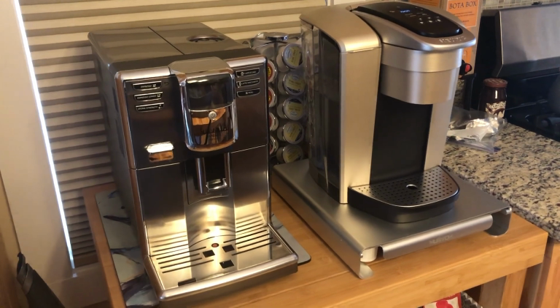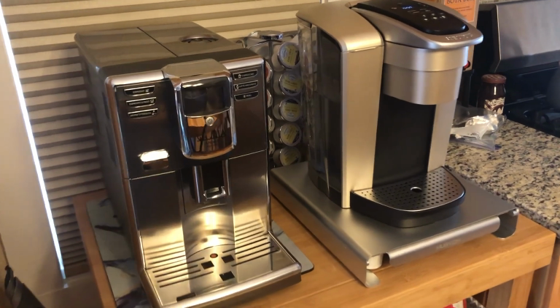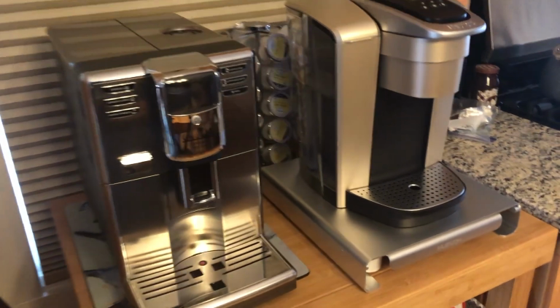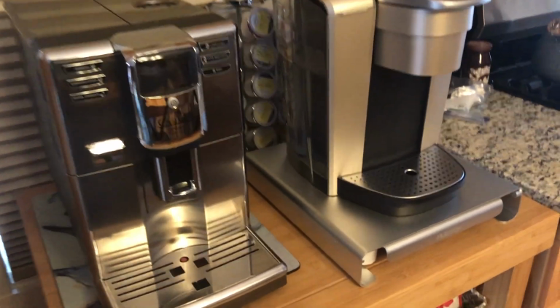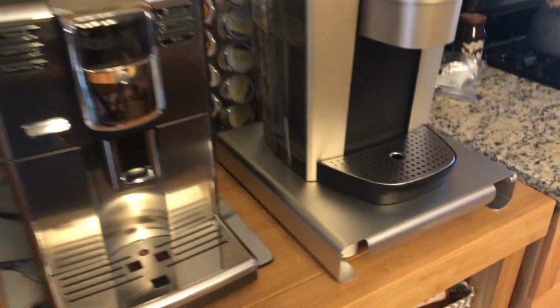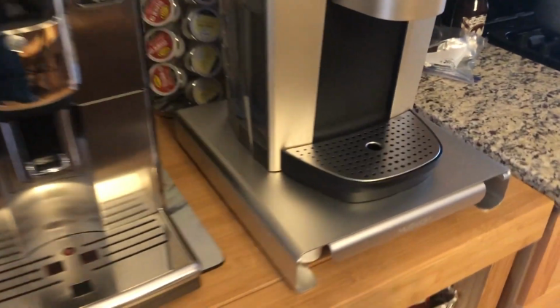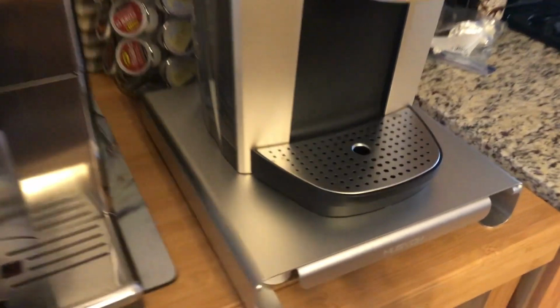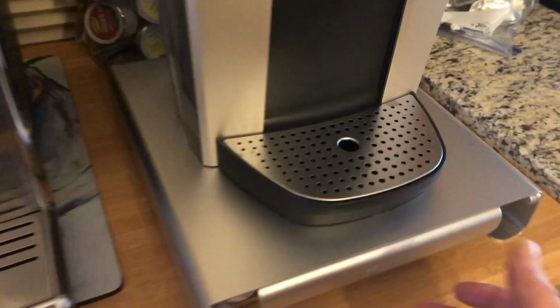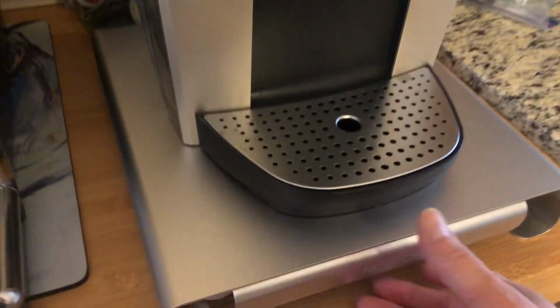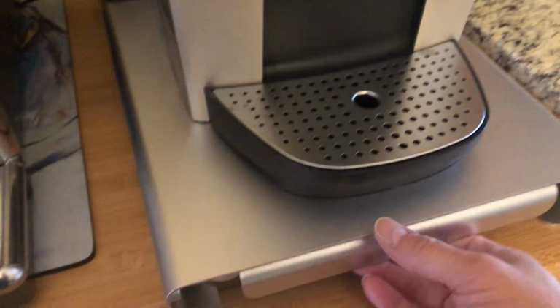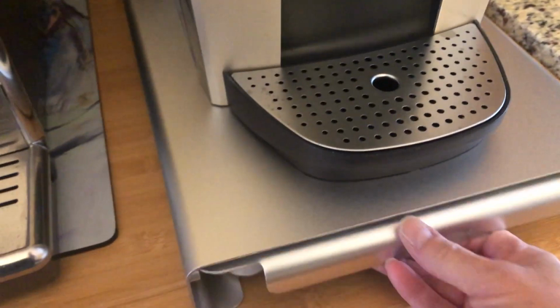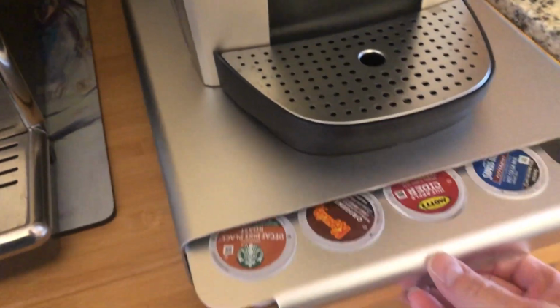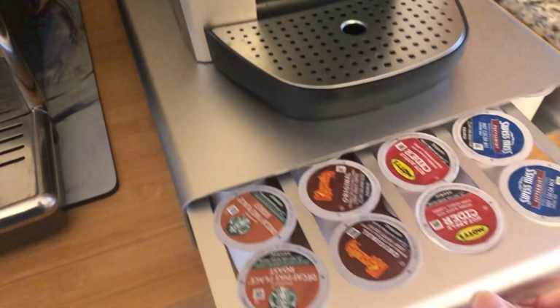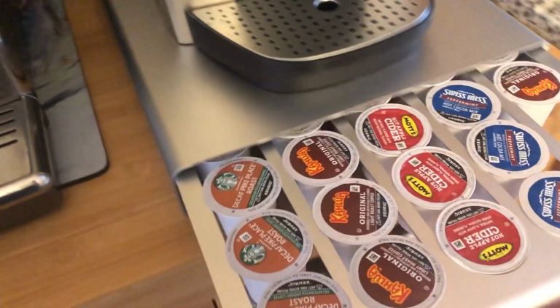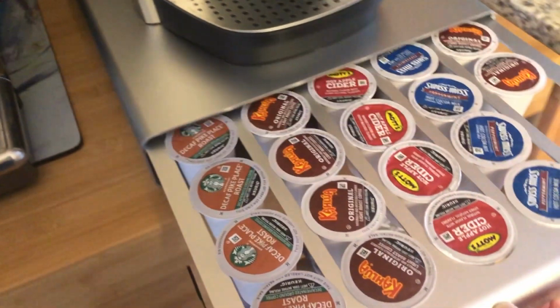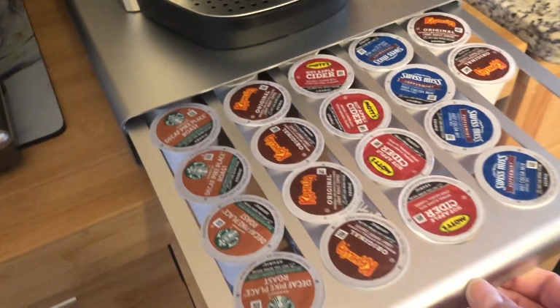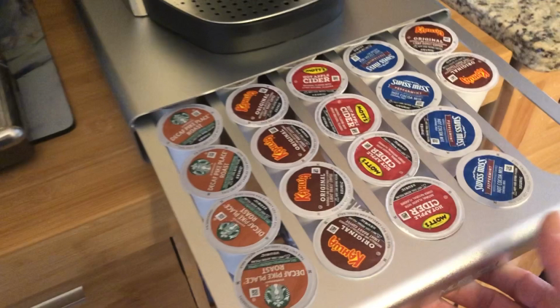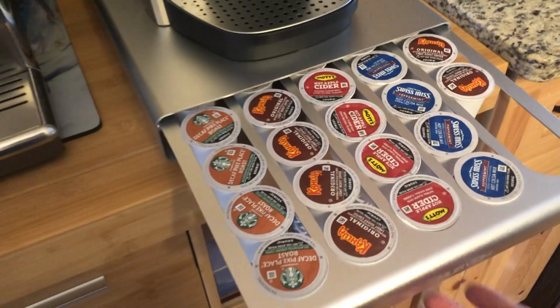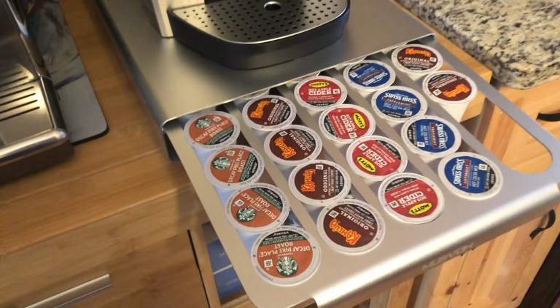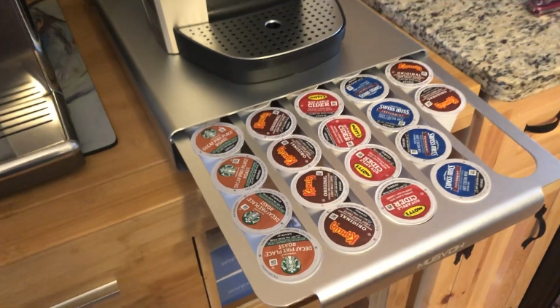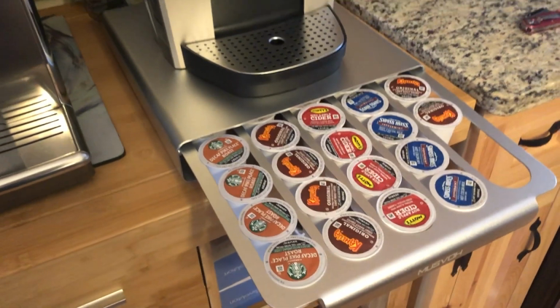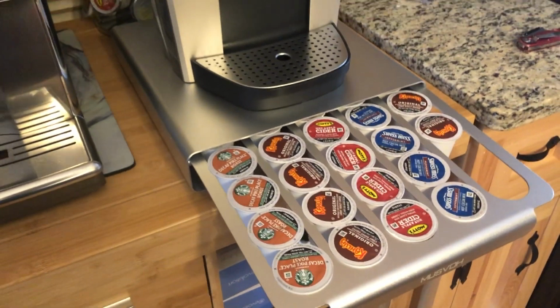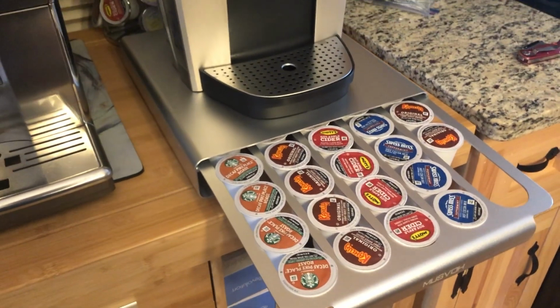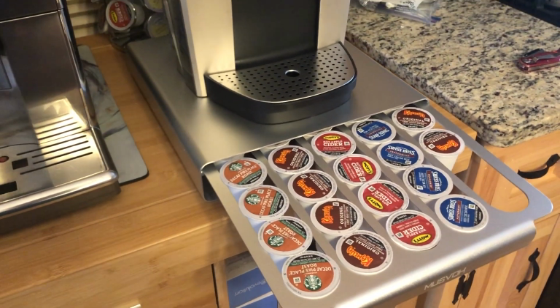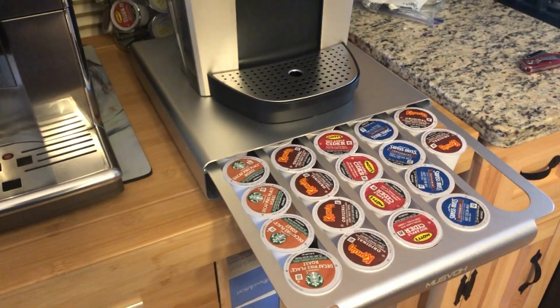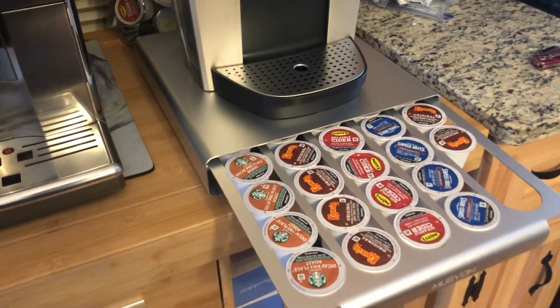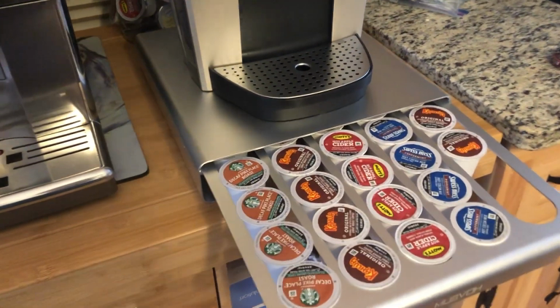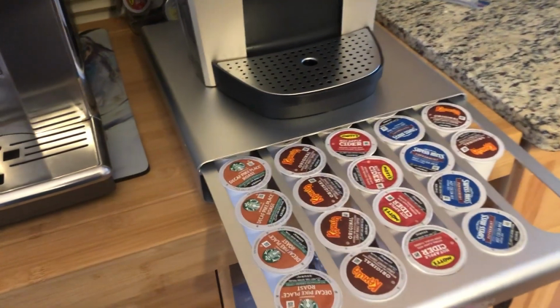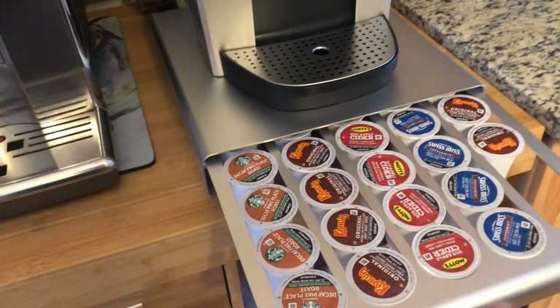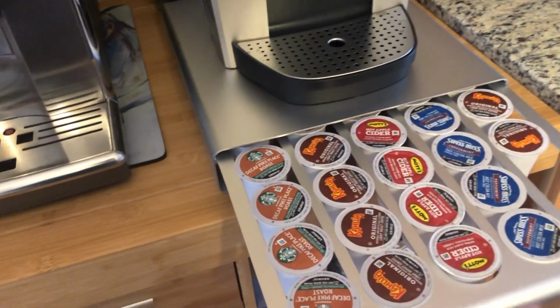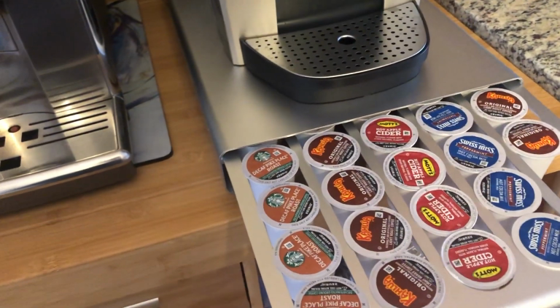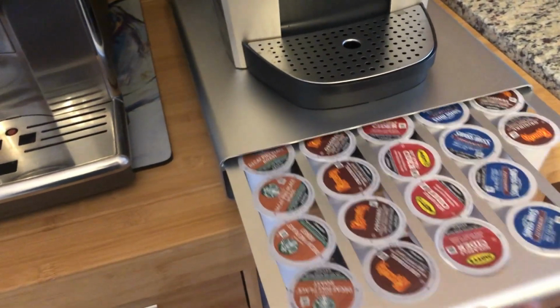Sturdy. It is aluminum. Two pieces. Drawer slides out. Fill it up with your K-Cups and slide it right back in. It's as simple as that.